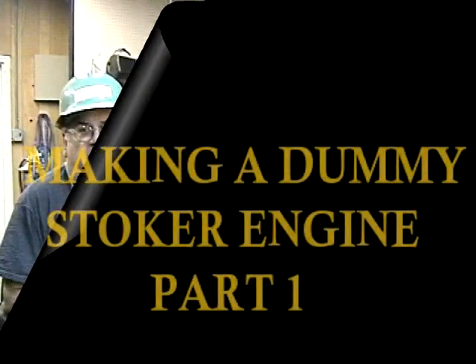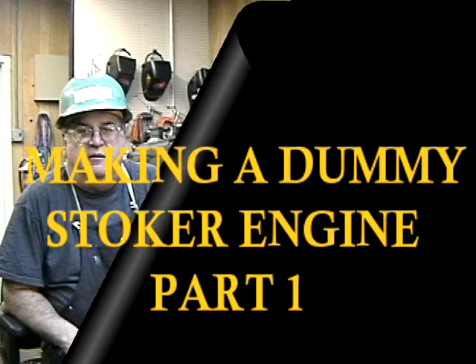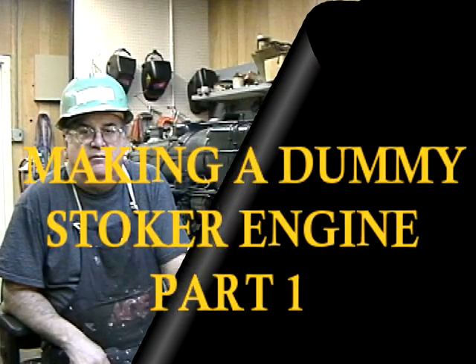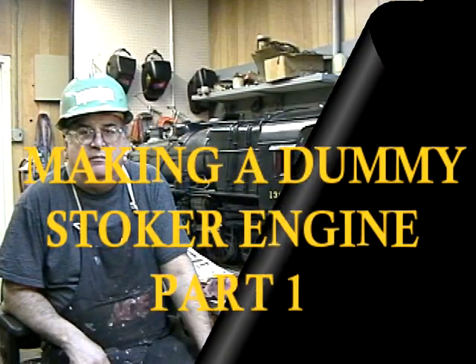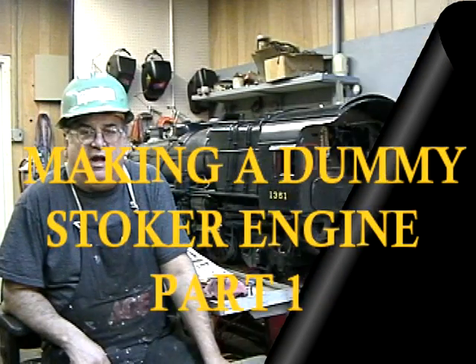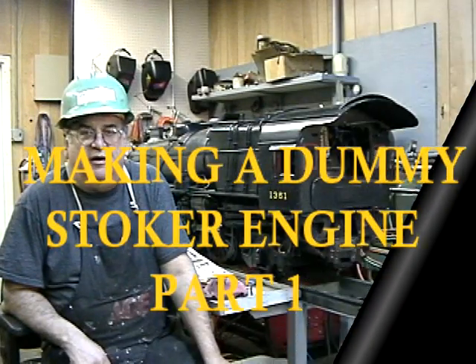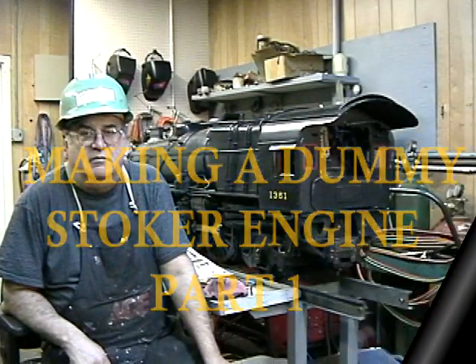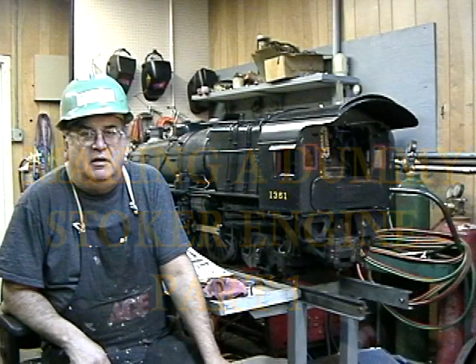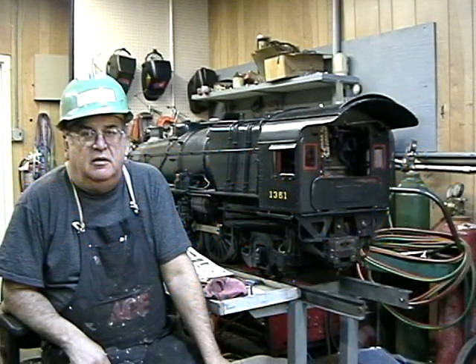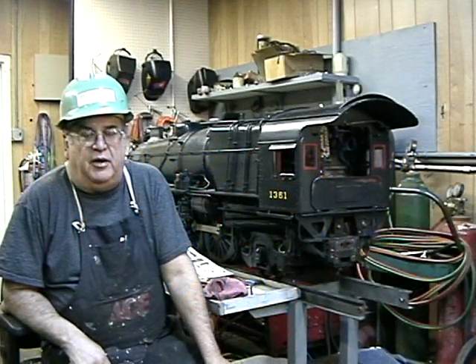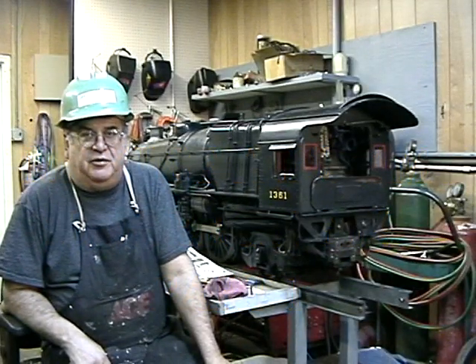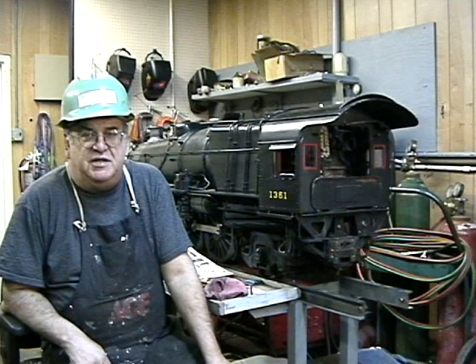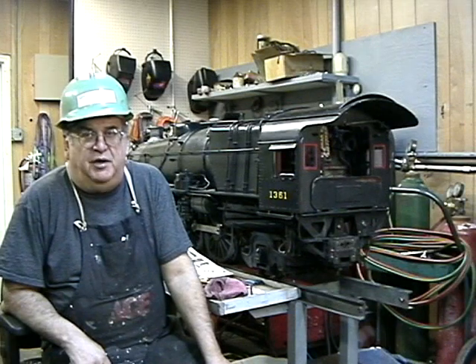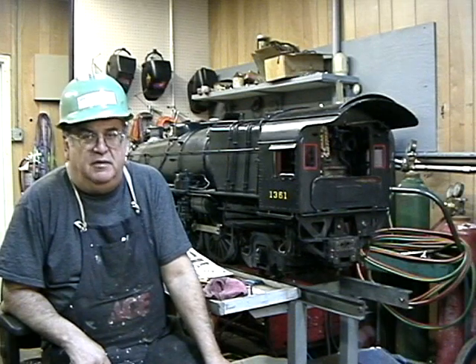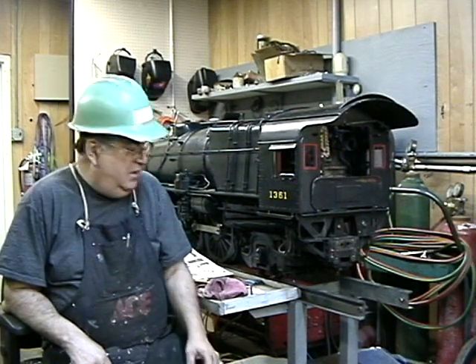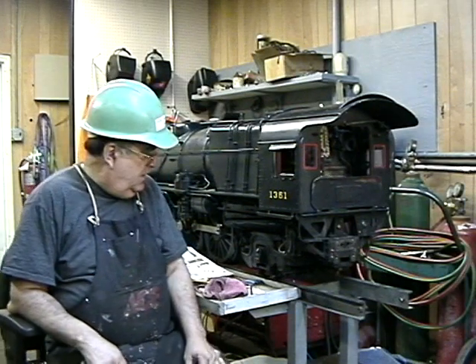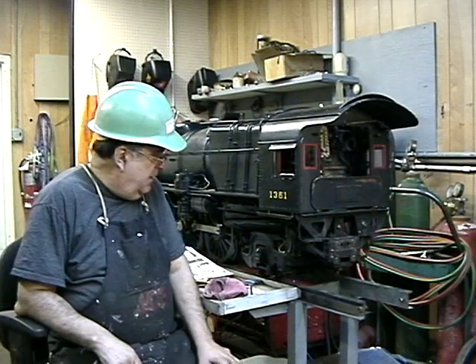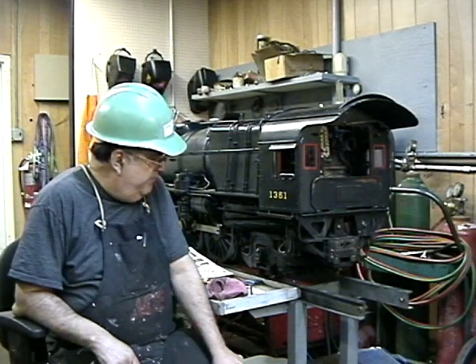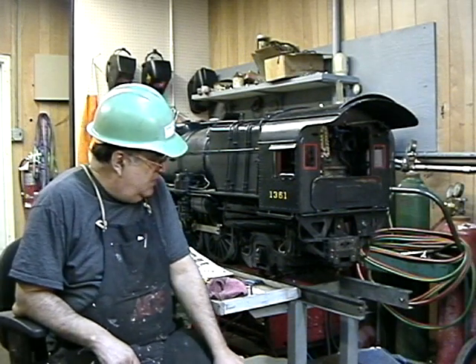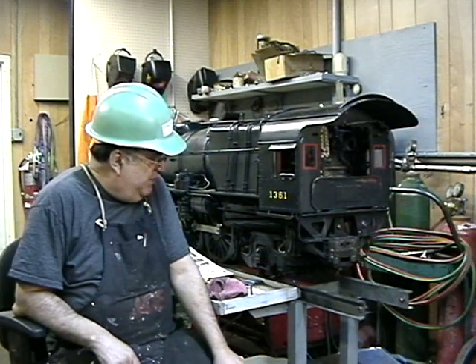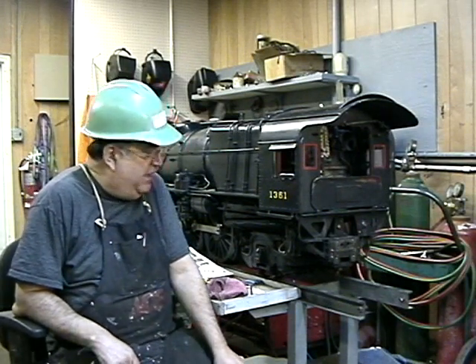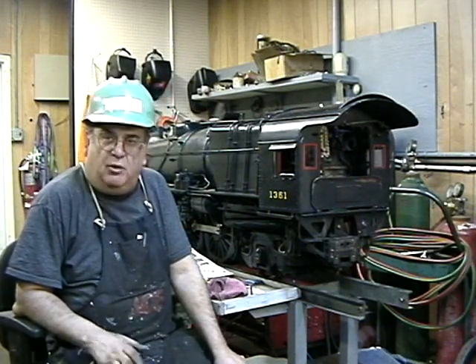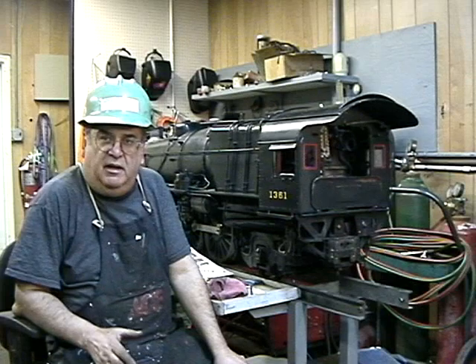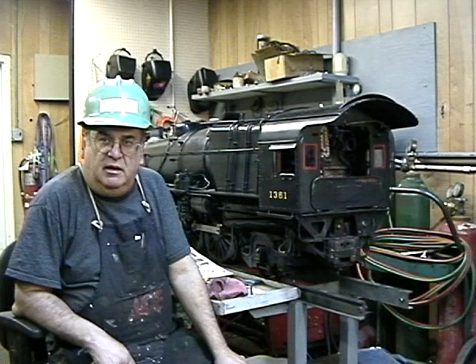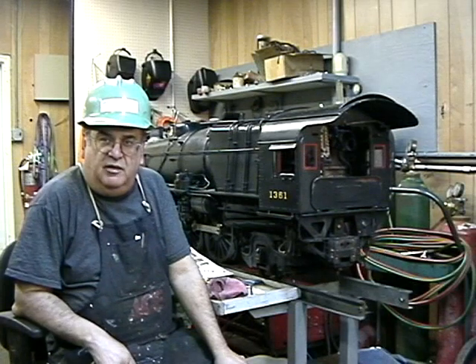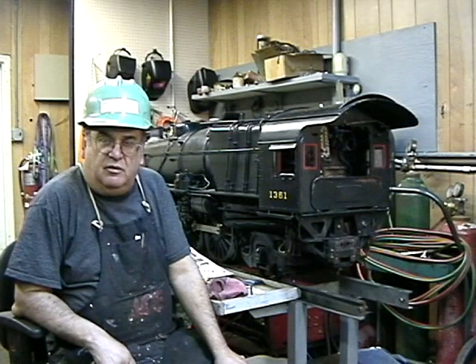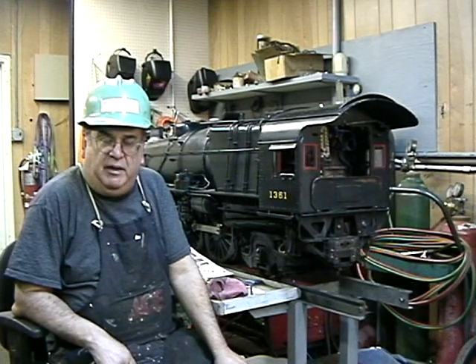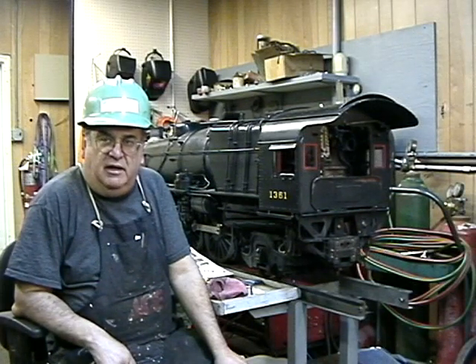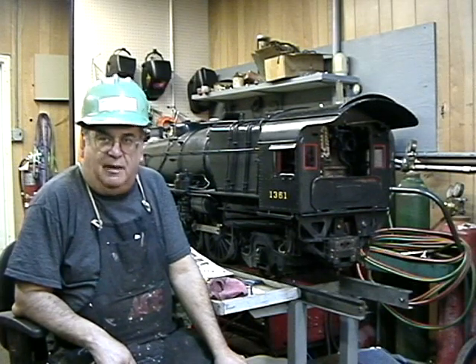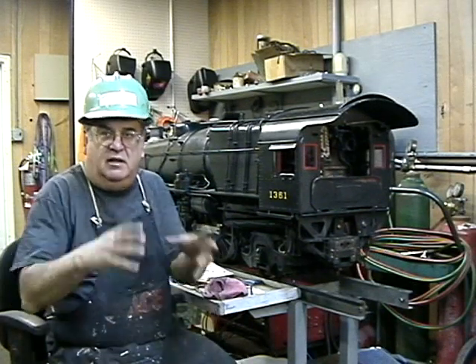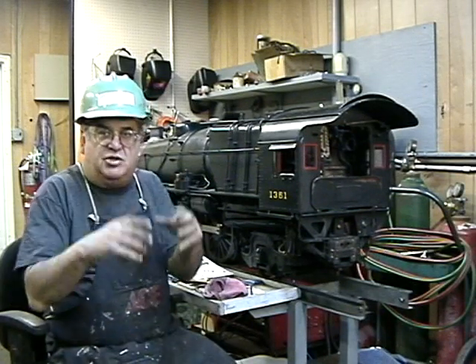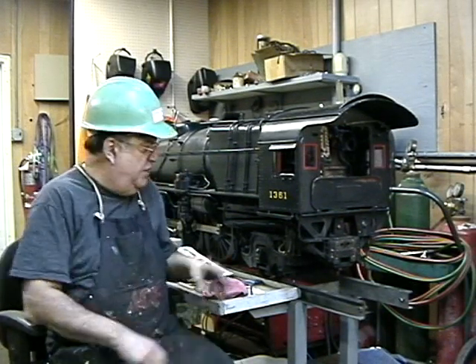Hello again. Dave Scalabi here, working on the 1361. The piece I'm making at the moment is going to be a dummy stoker engine.